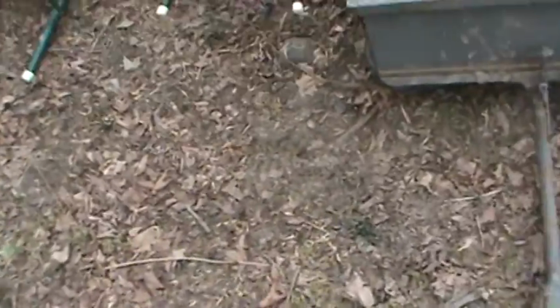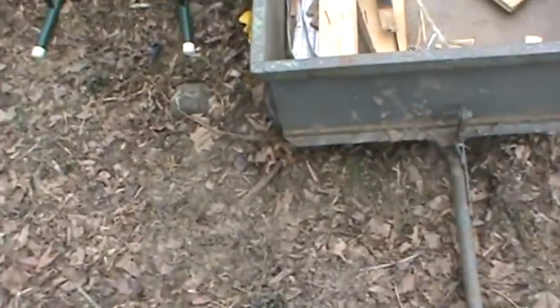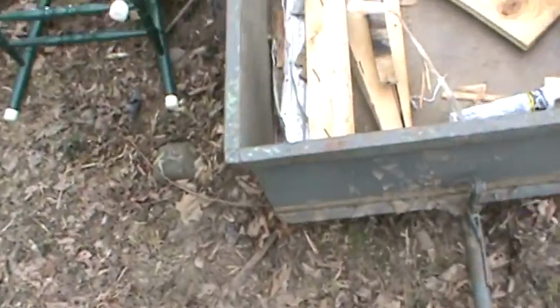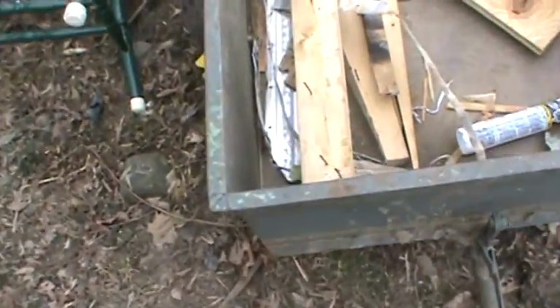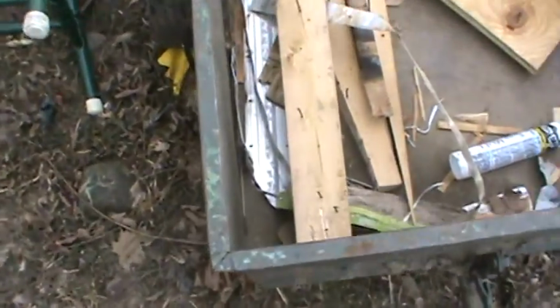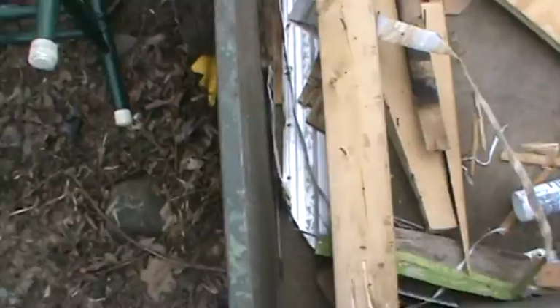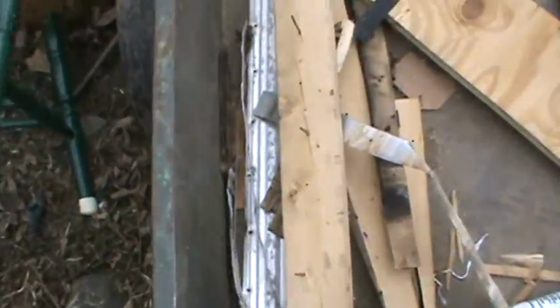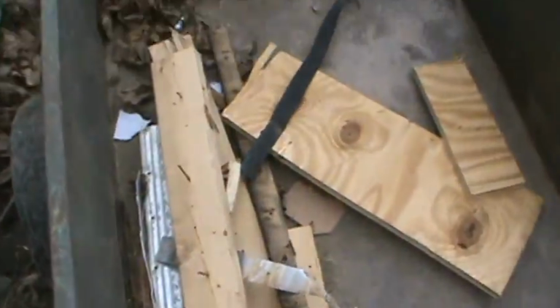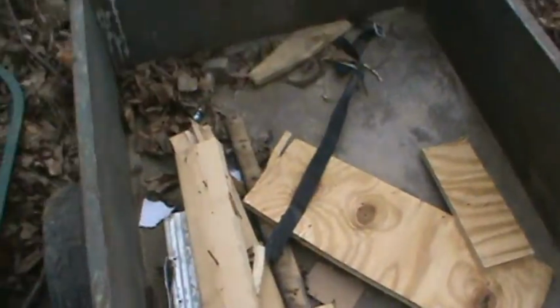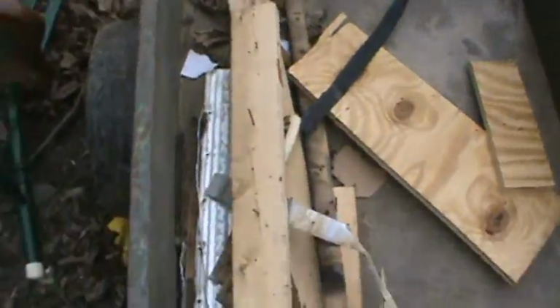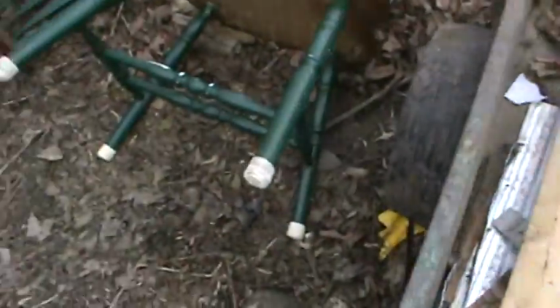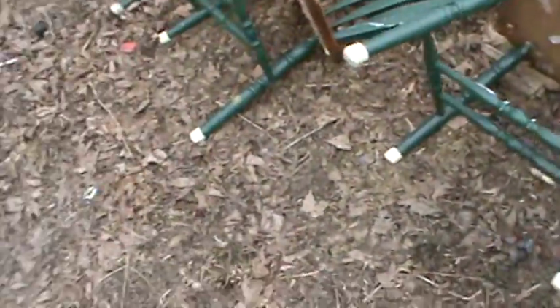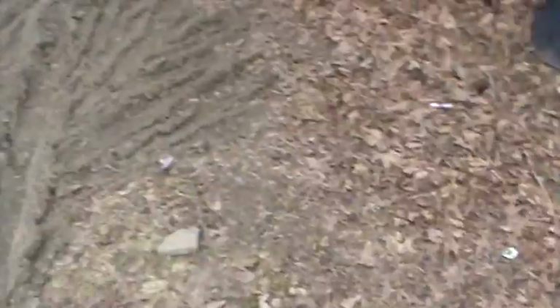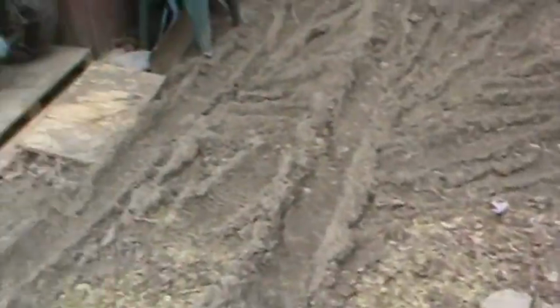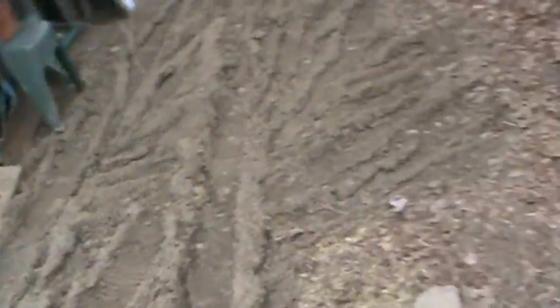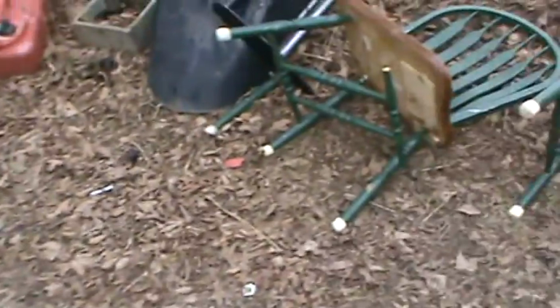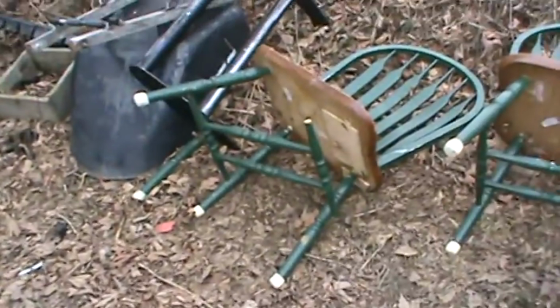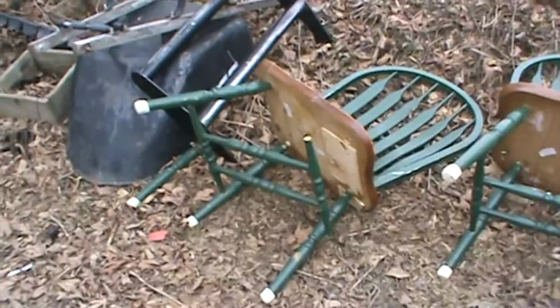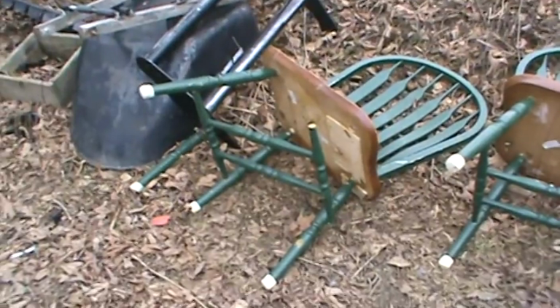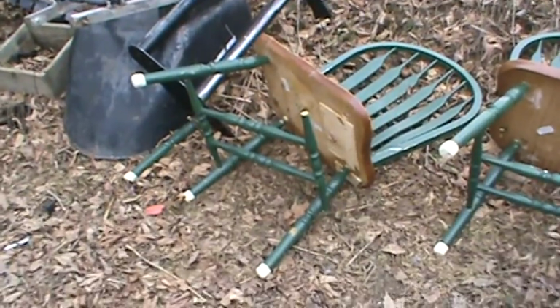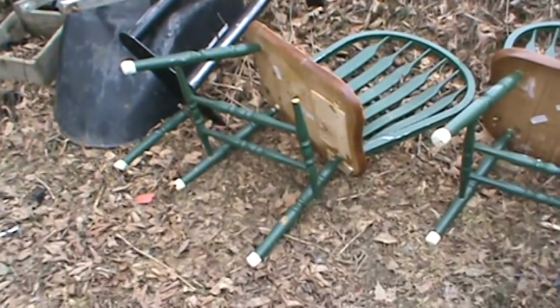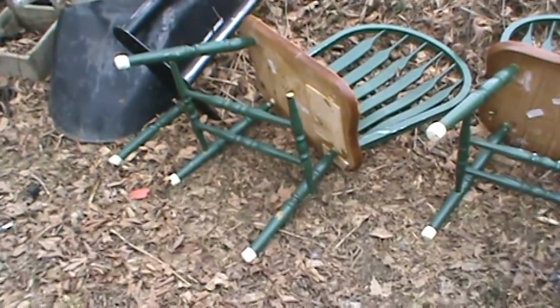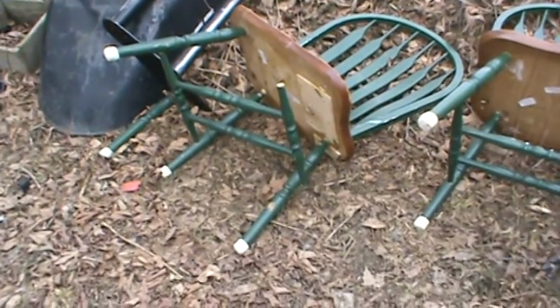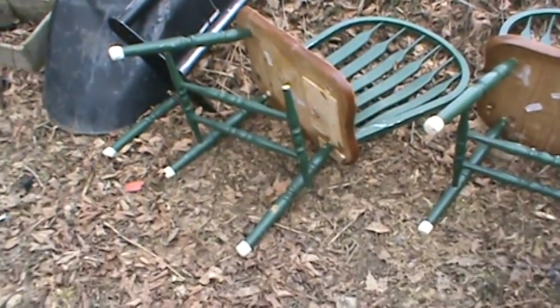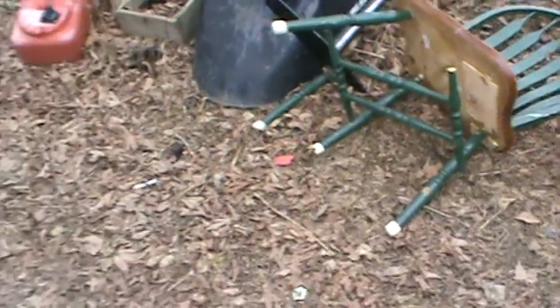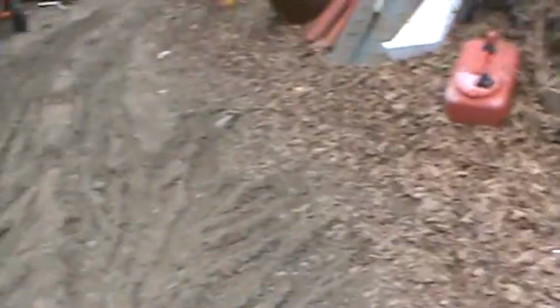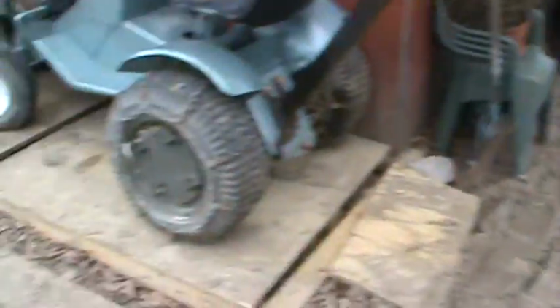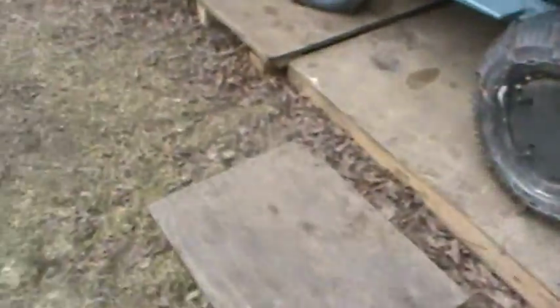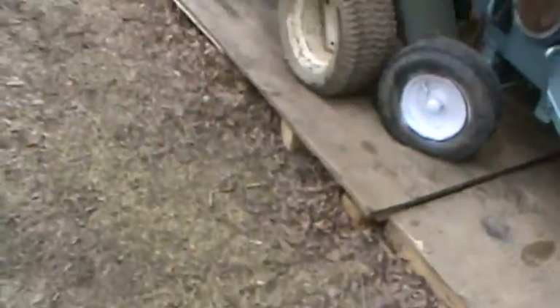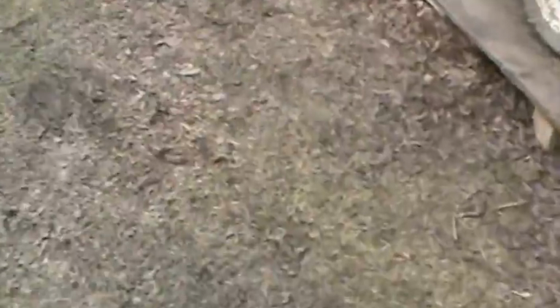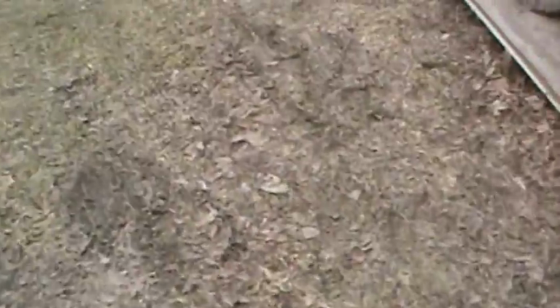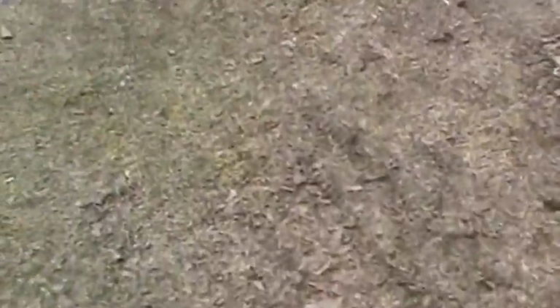Those are leftover boards and metal they had to cut off to get it in there. And then that one chair there was already broke — I had actually accidentally hit it with the plow.